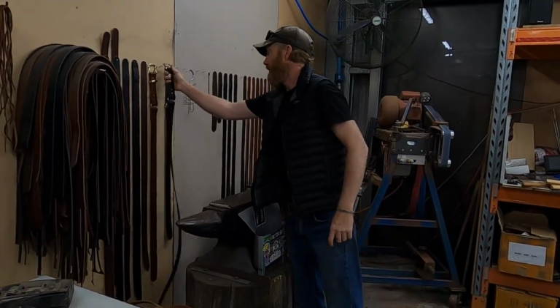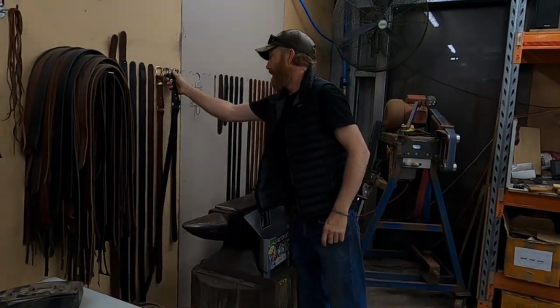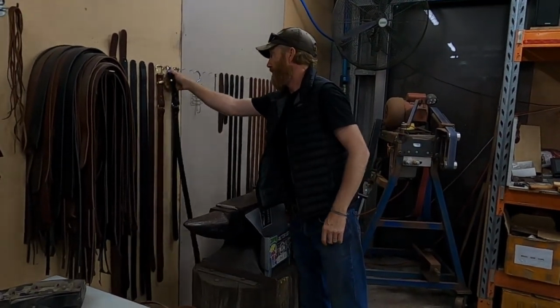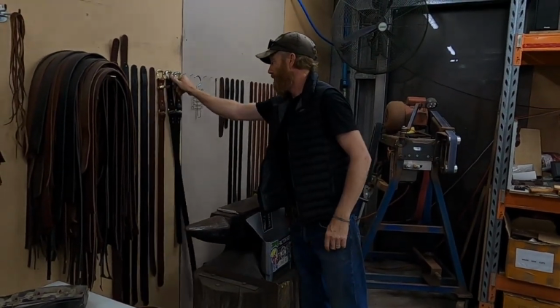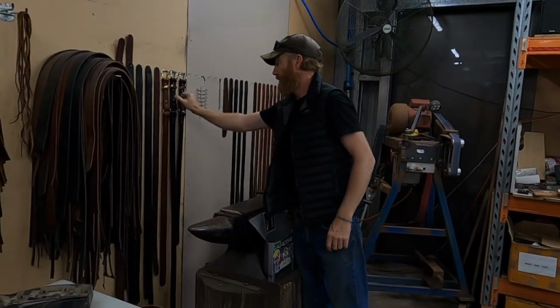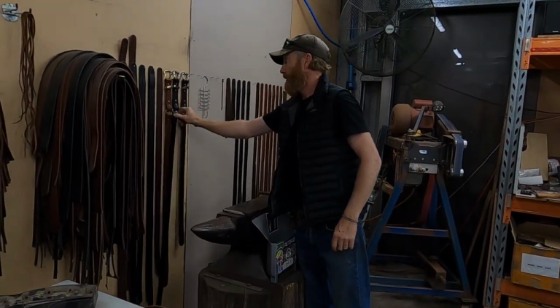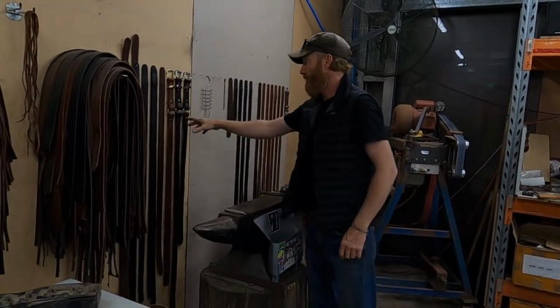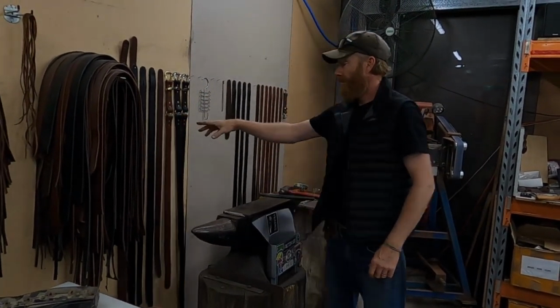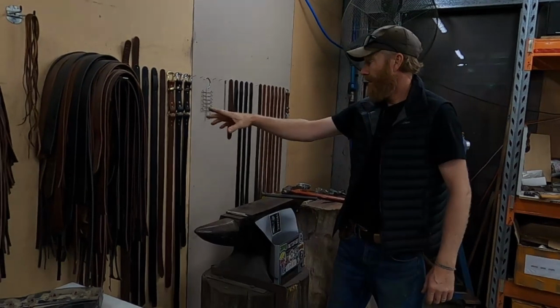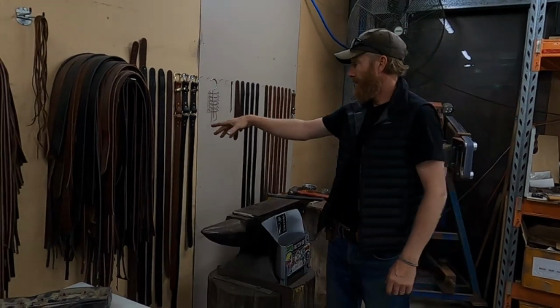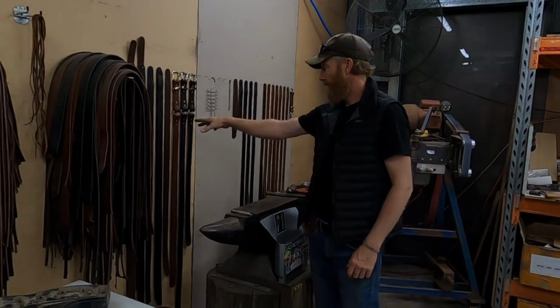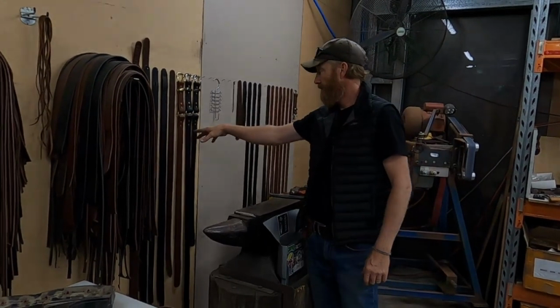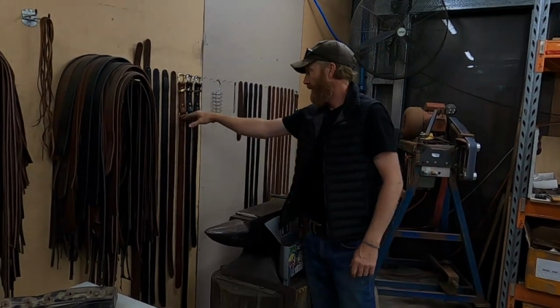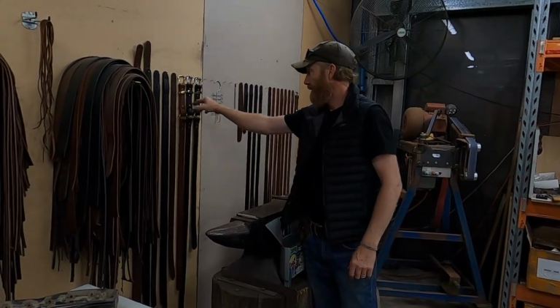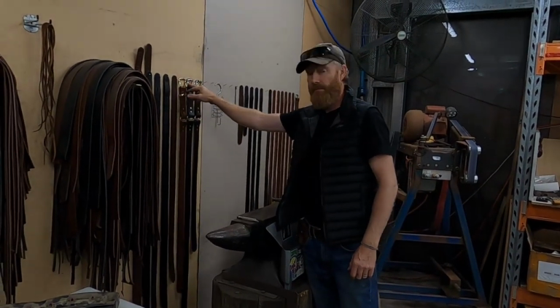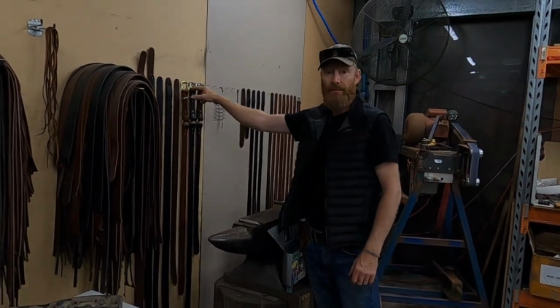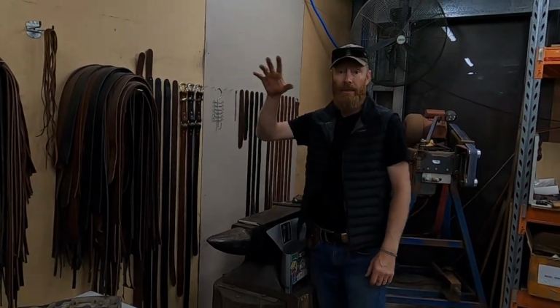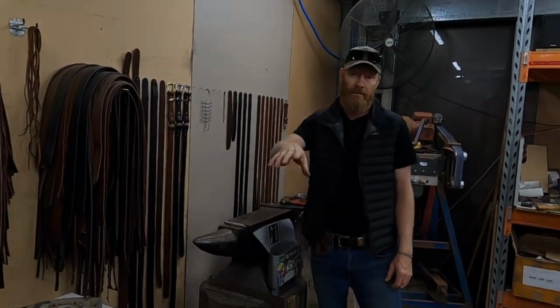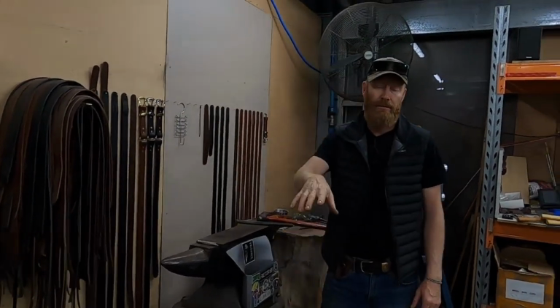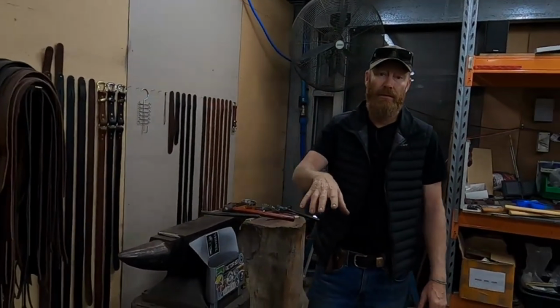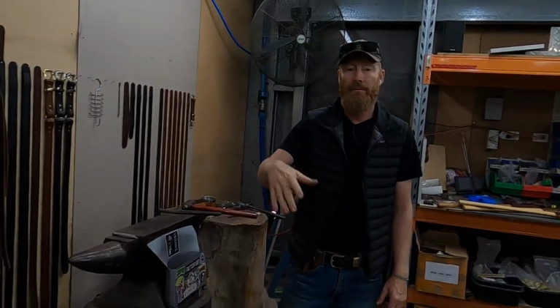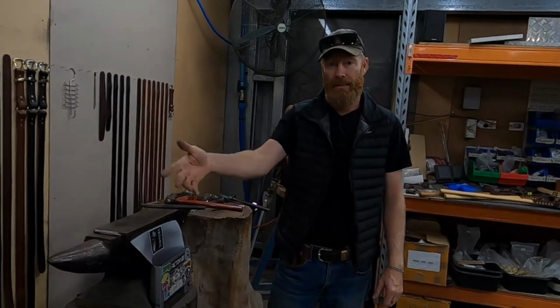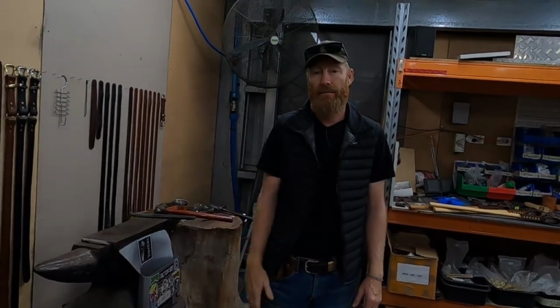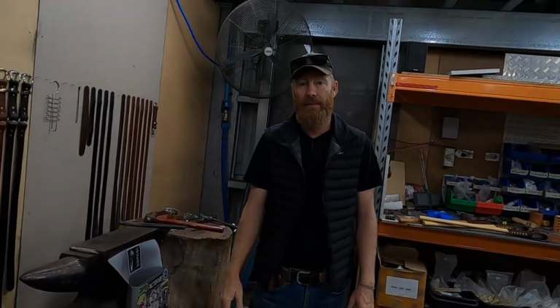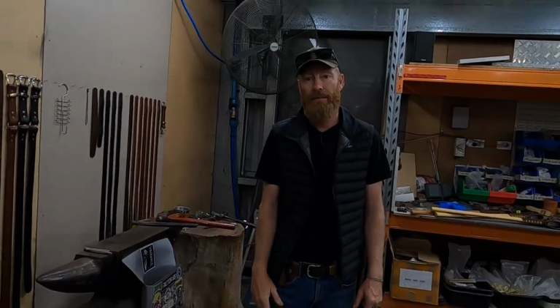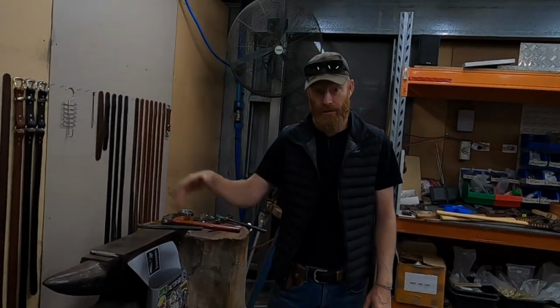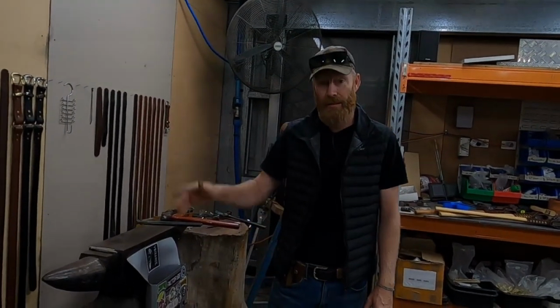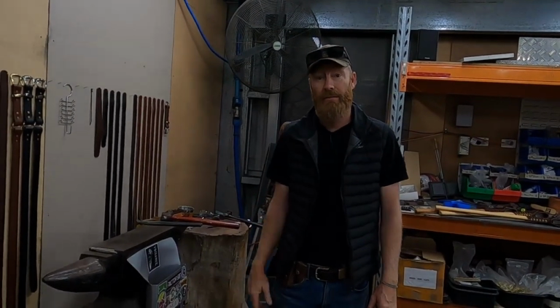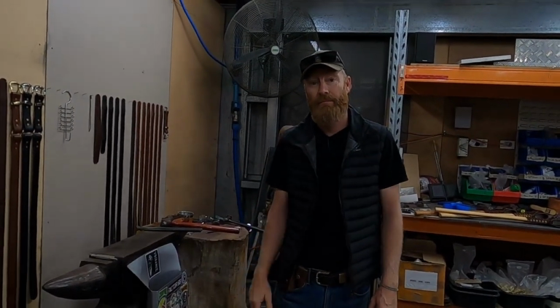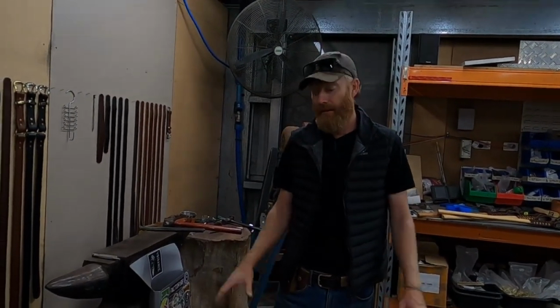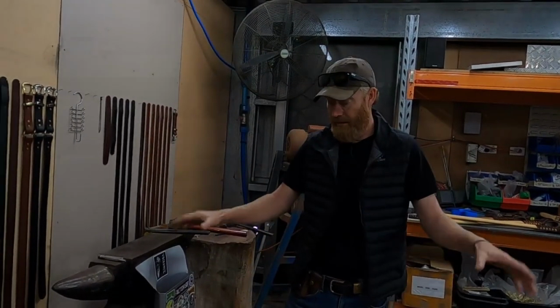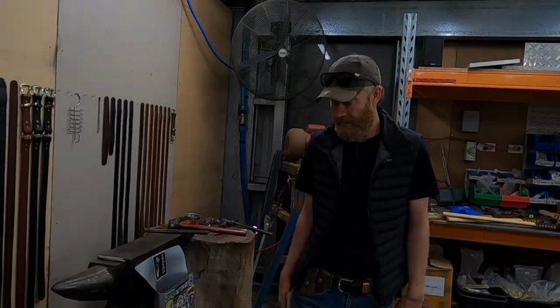You can get it without the rings too. You could order a belt in tan, black, or brown — with that ring or without, different buckles. Order that tonight and we would make it on Monday and ship it off Monday afternoon. And it'll be made right here.